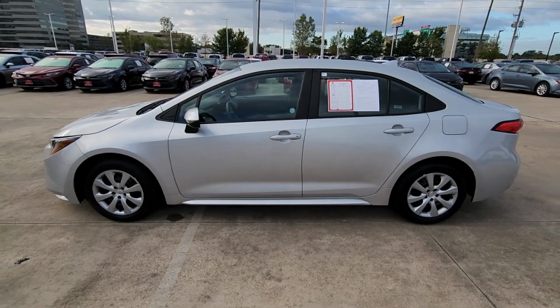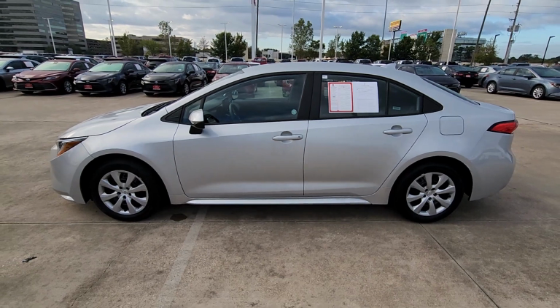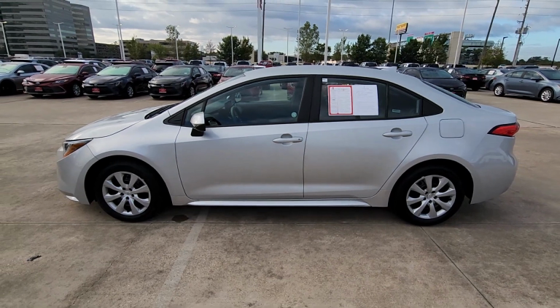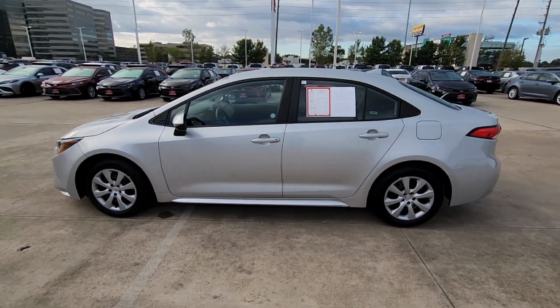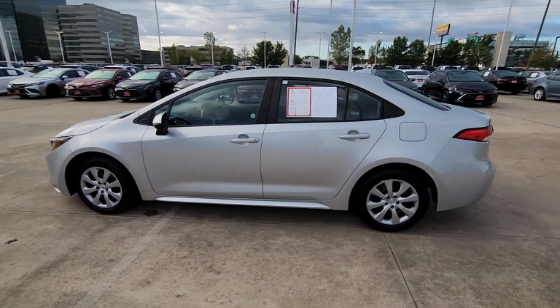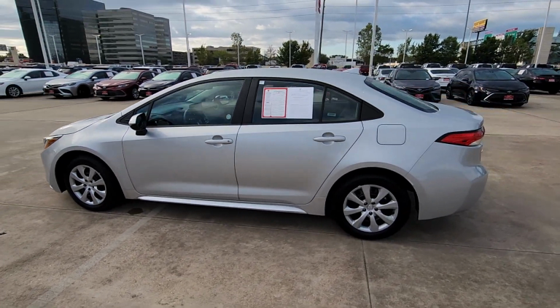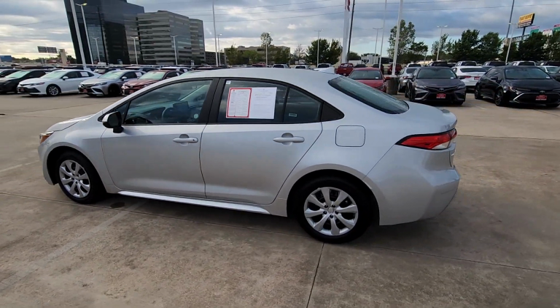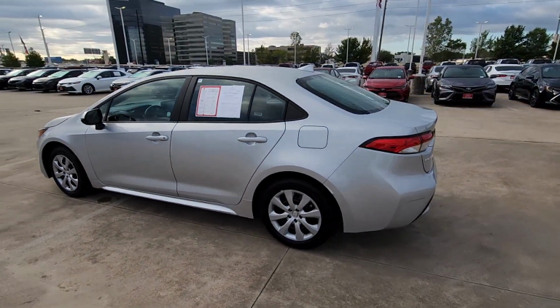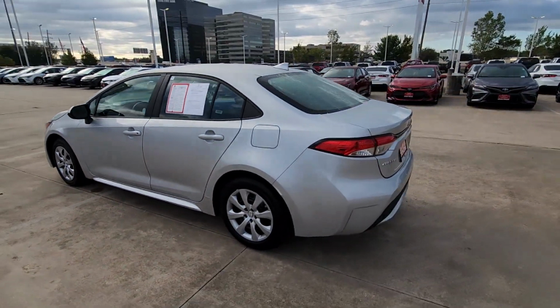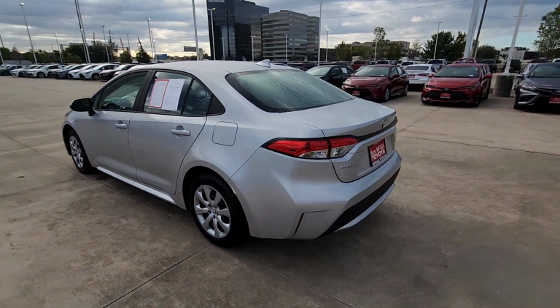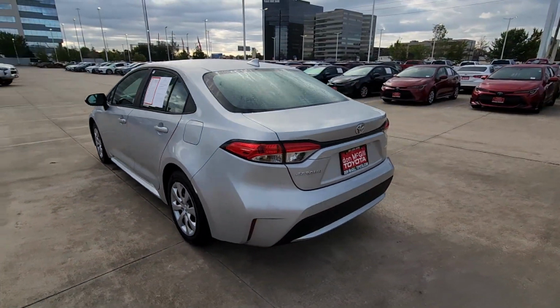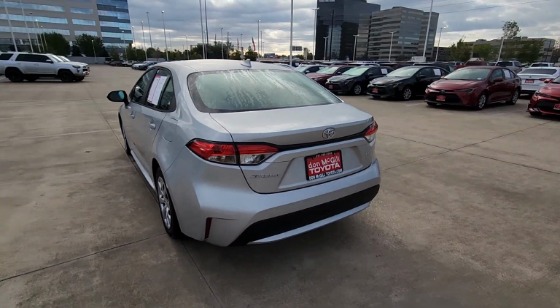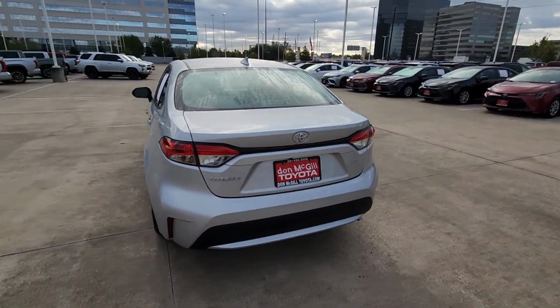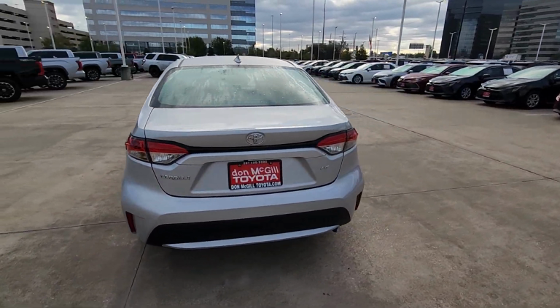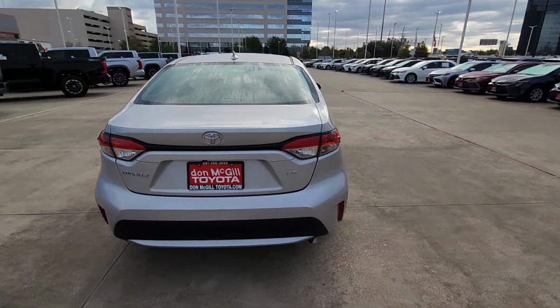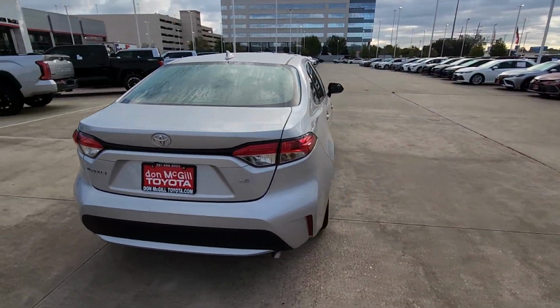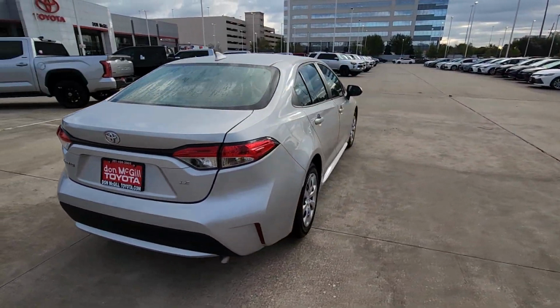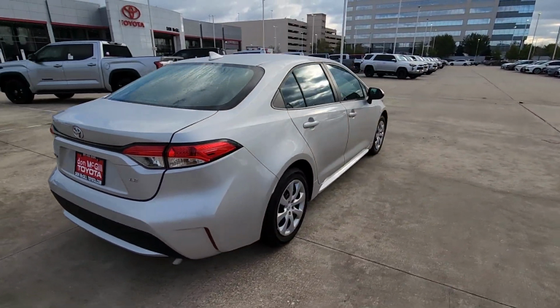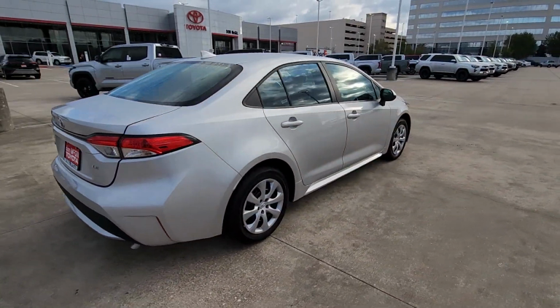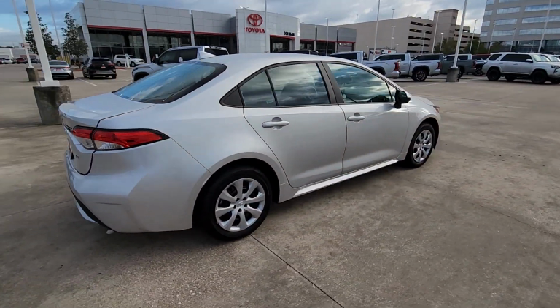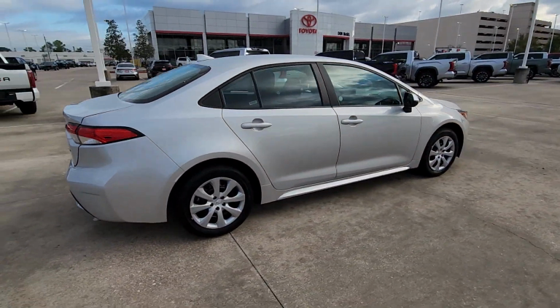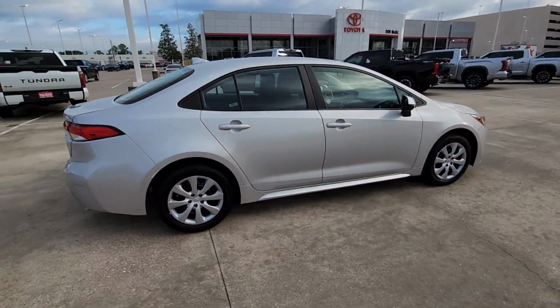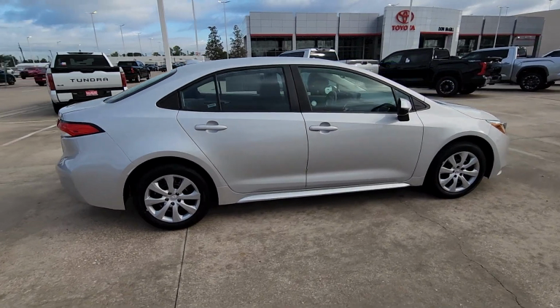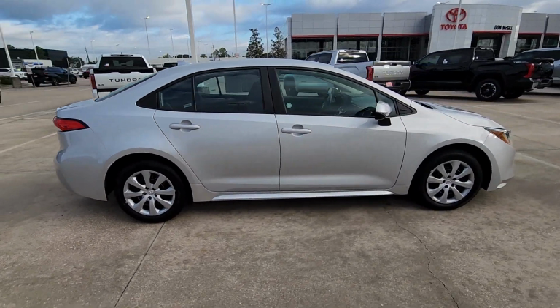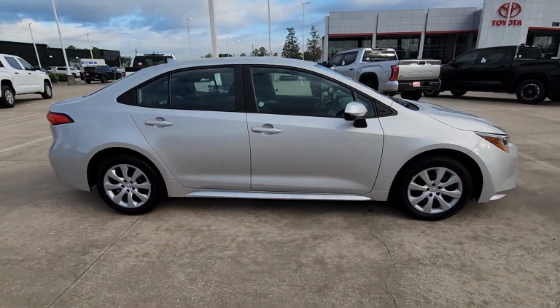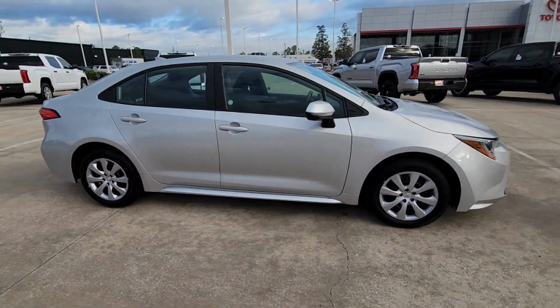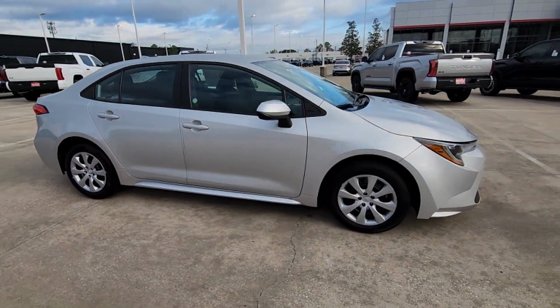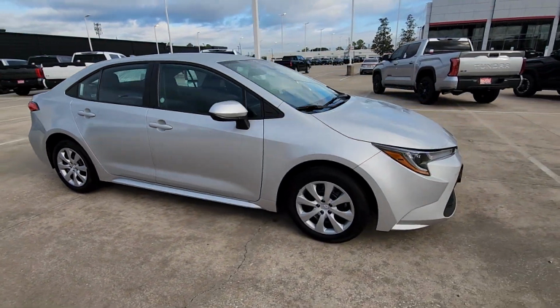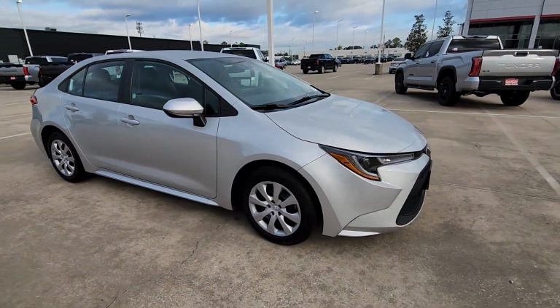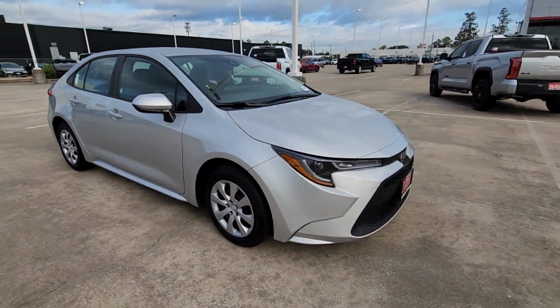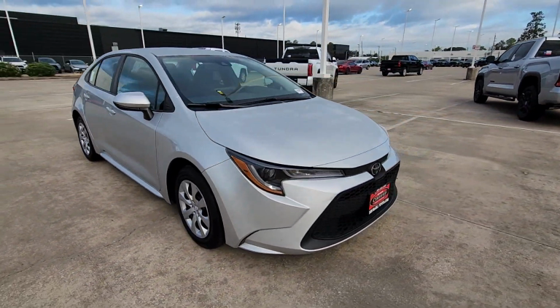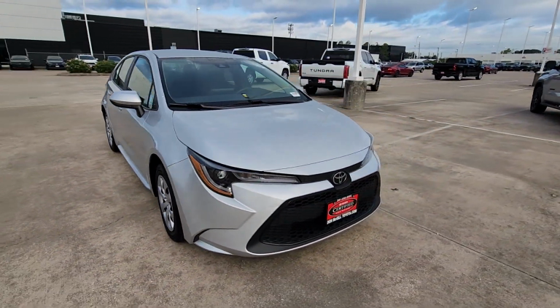Your next car could be the 2022 Toyota Corolla. With less than 25,000 miles on the odometer, this vehicle stands out from the rest. Here's a Corolla sedan that's waiting to show you how much fun your daily commute can be.